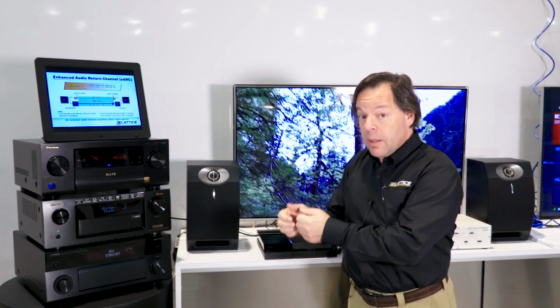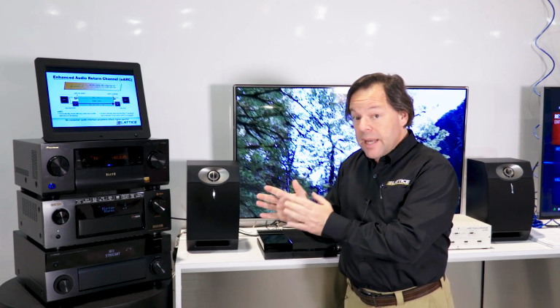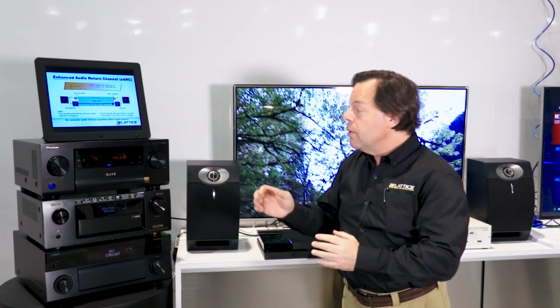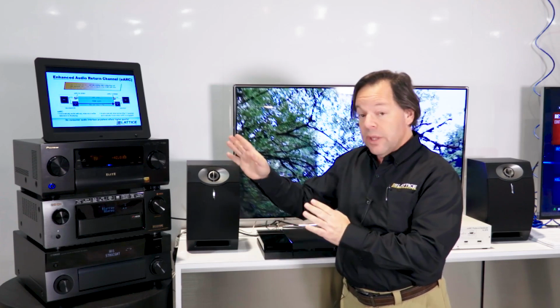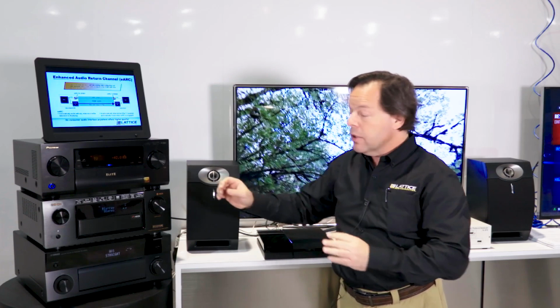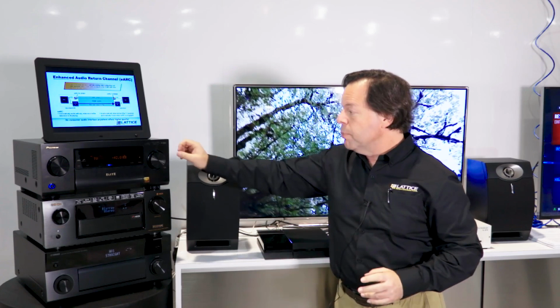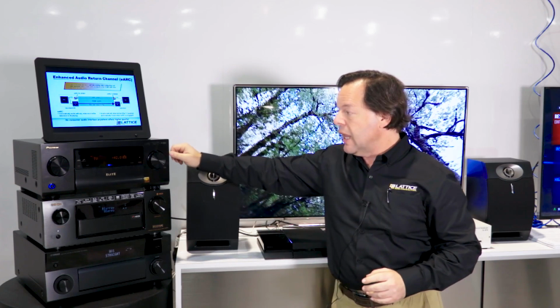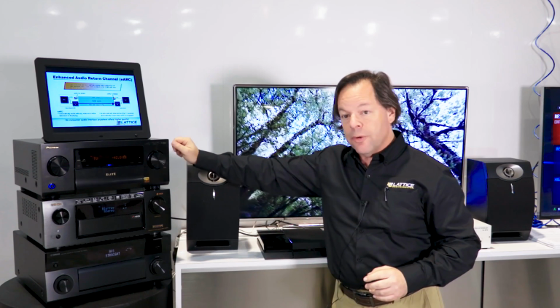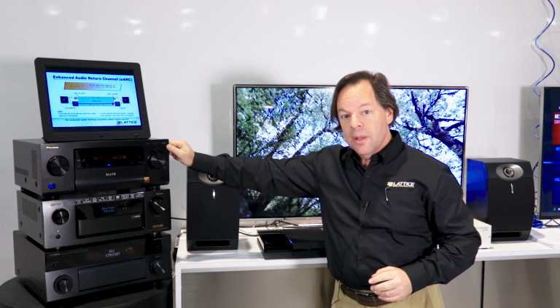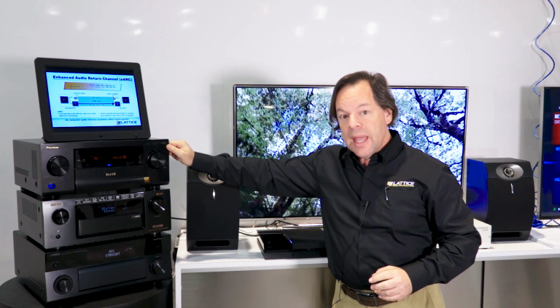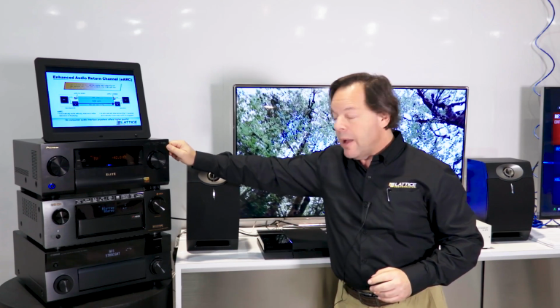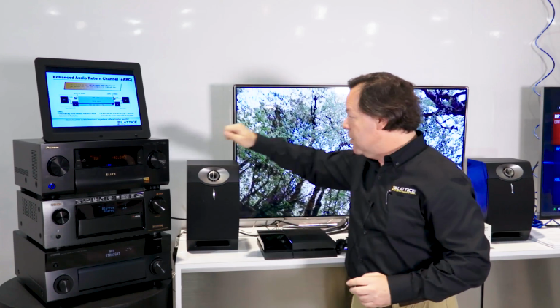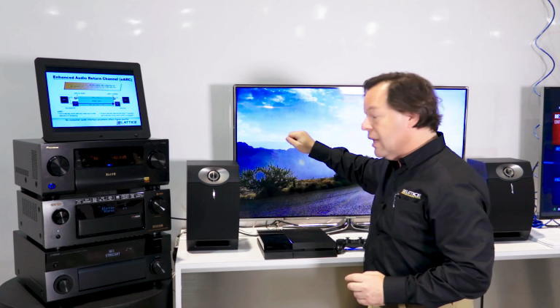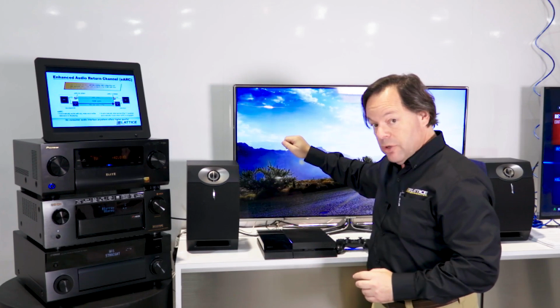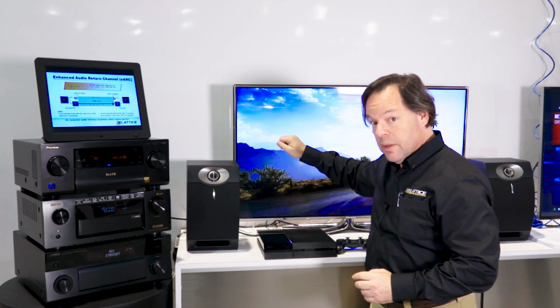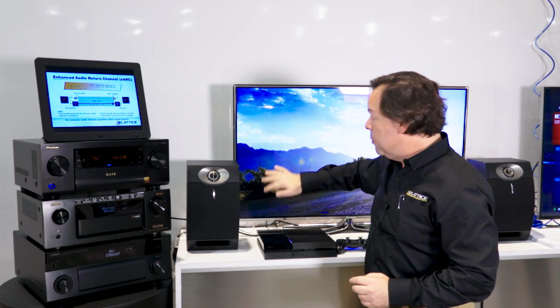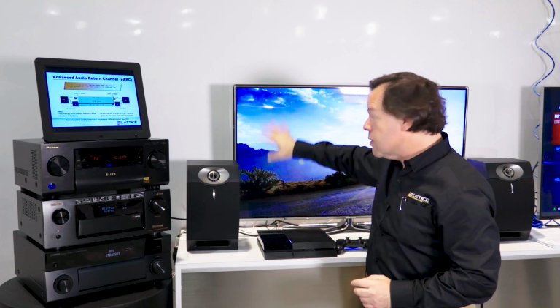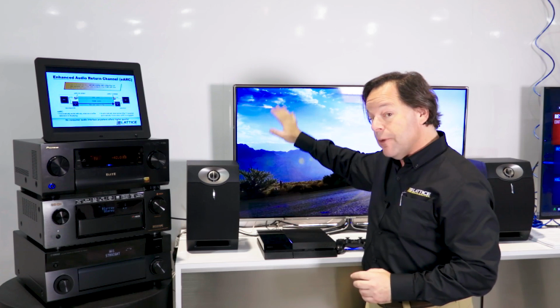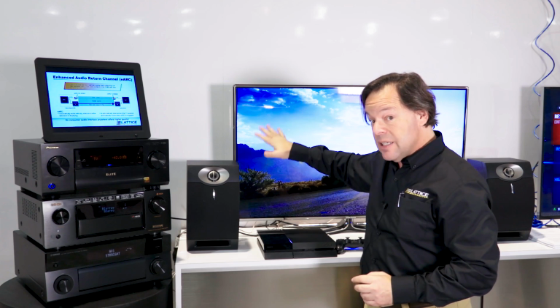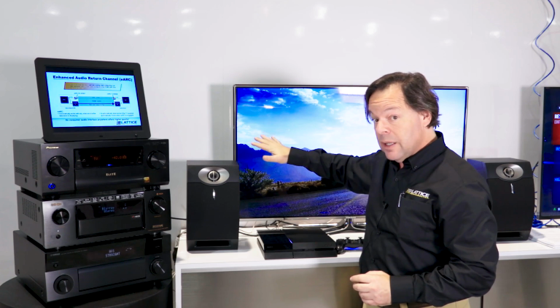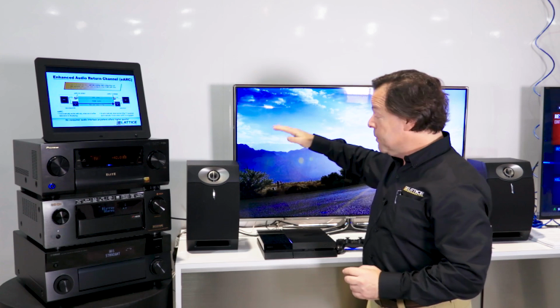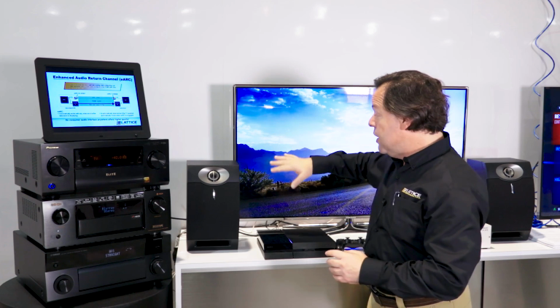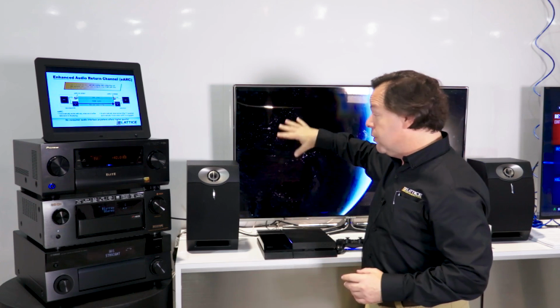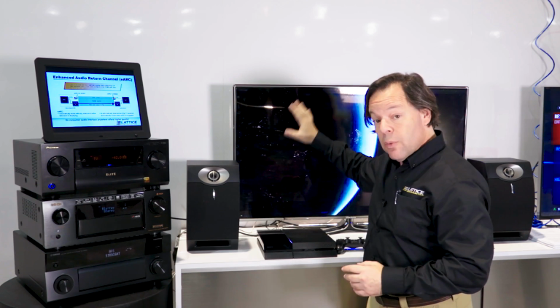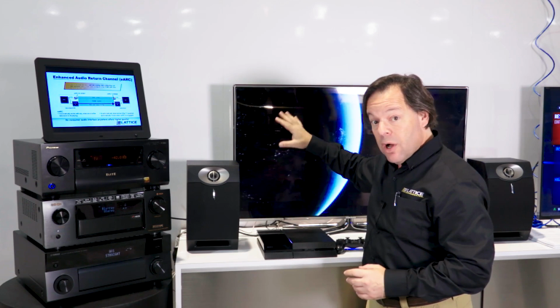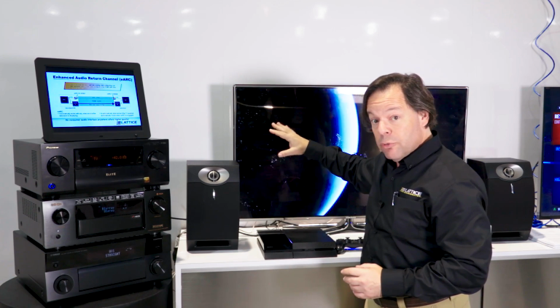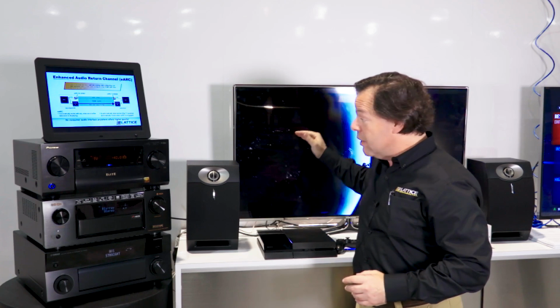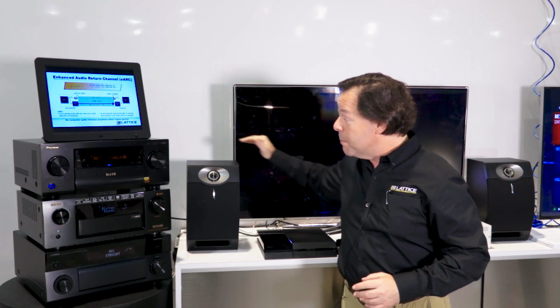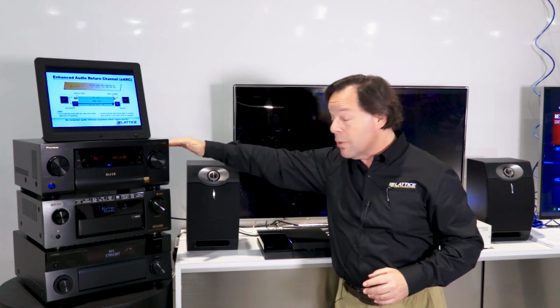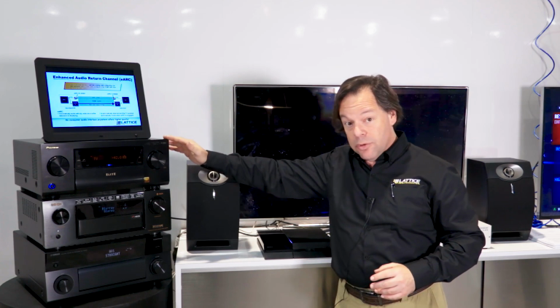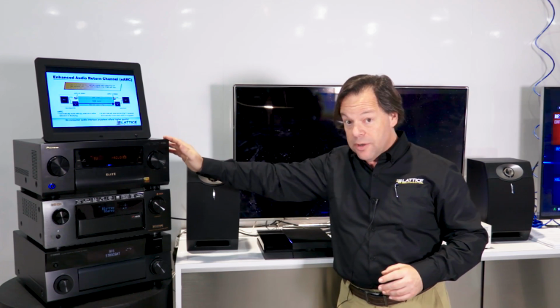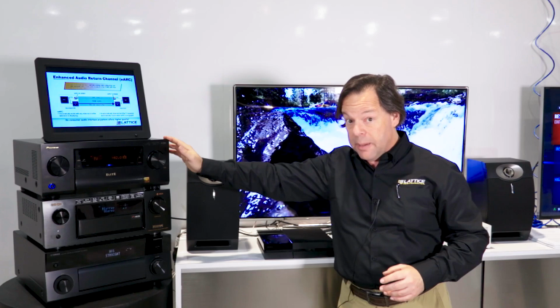But now, with eARC, you just plug a cable from the amplifier into the television and you plug your other stuff into the TV and the TV will take whatever audio it's playing and send it backwards to the HDMI cable.